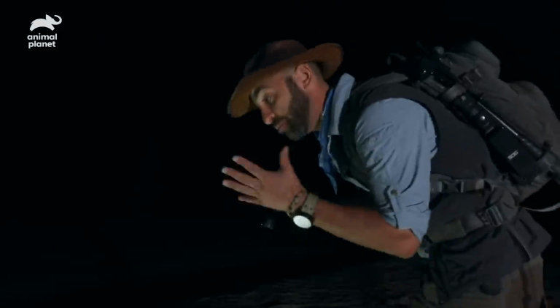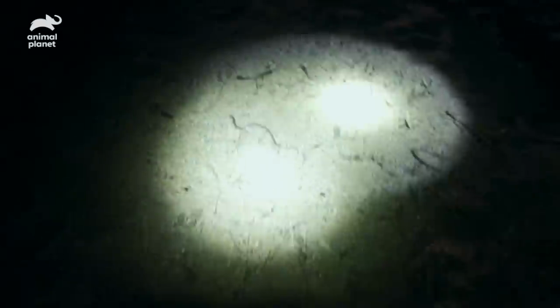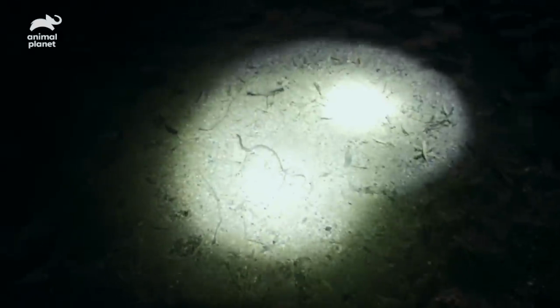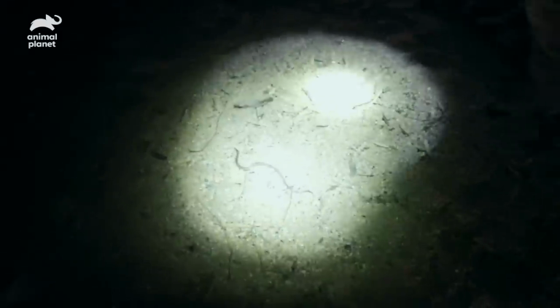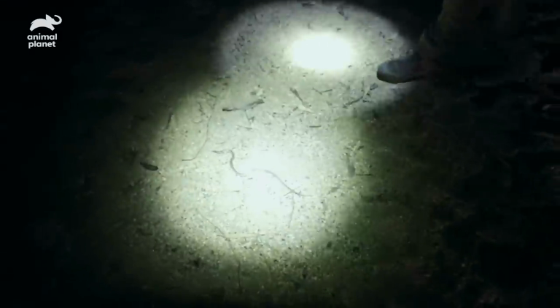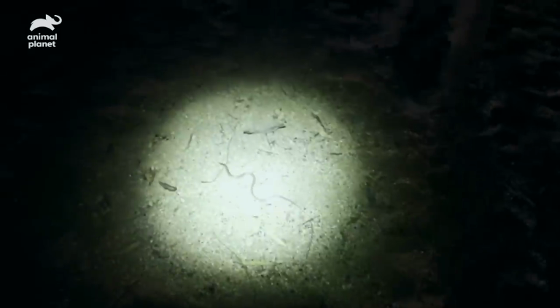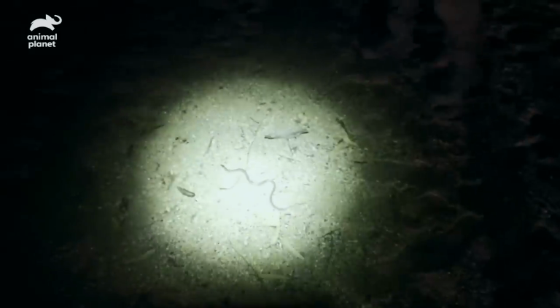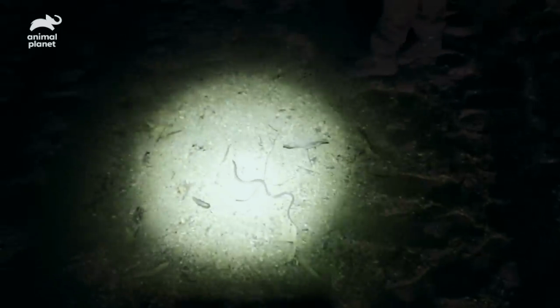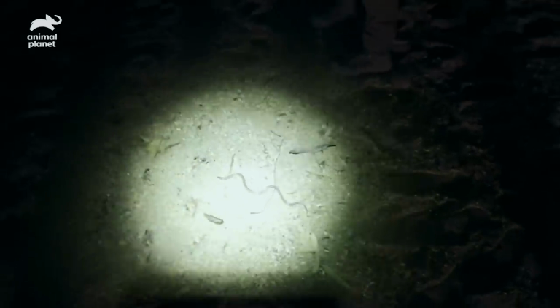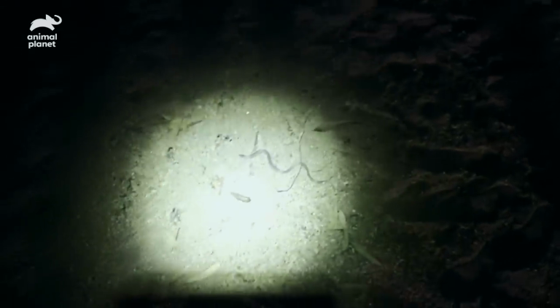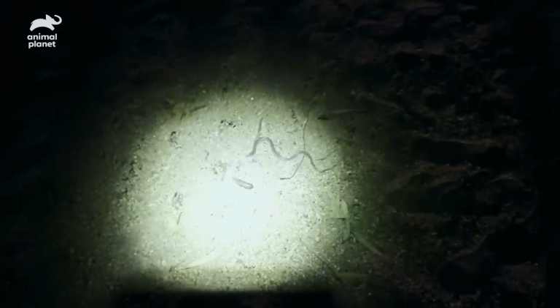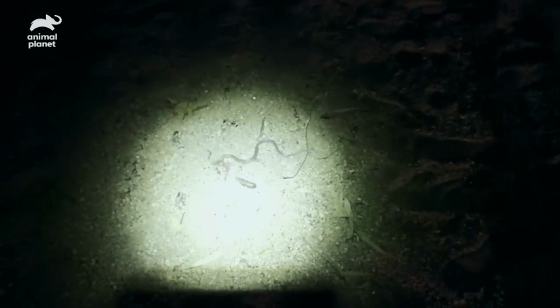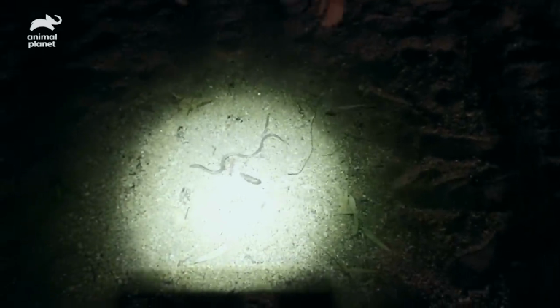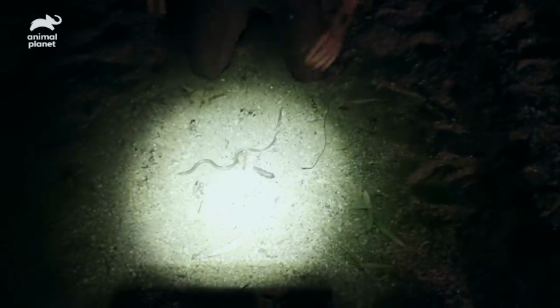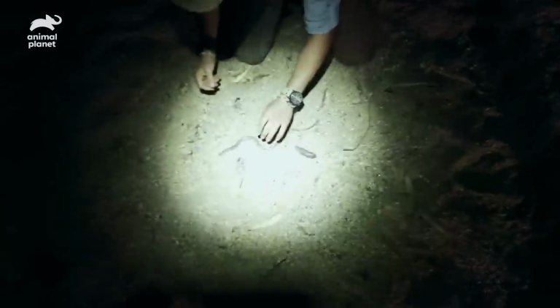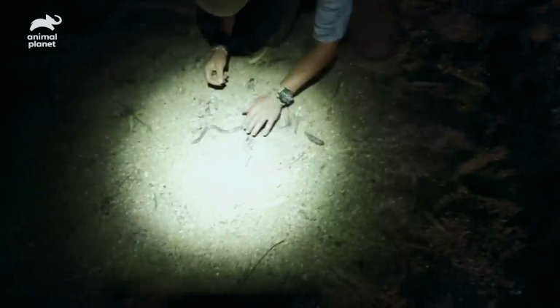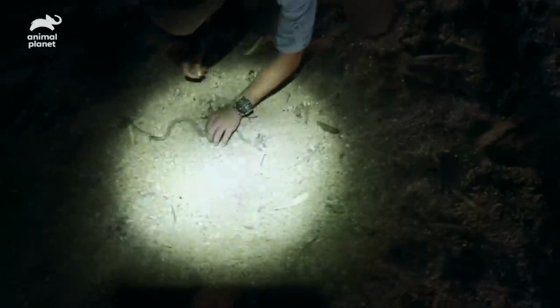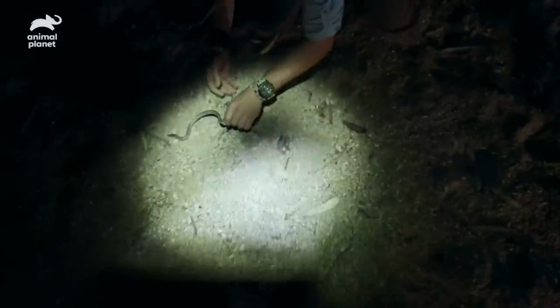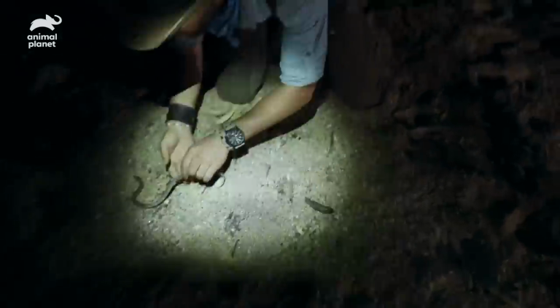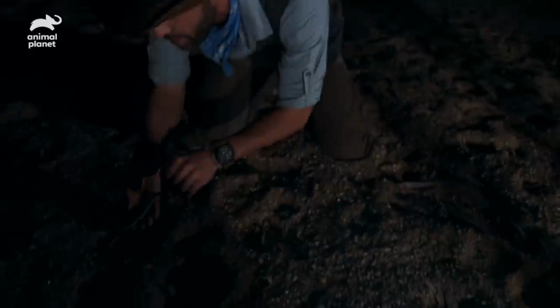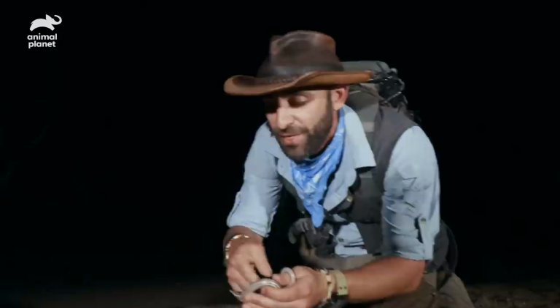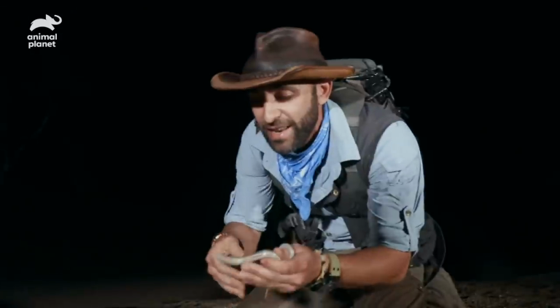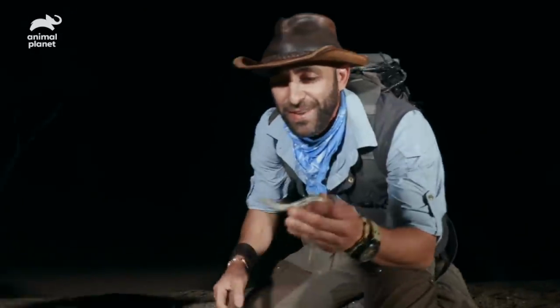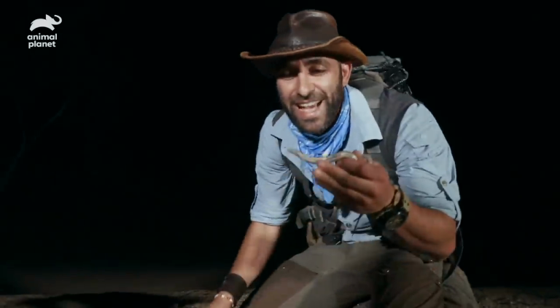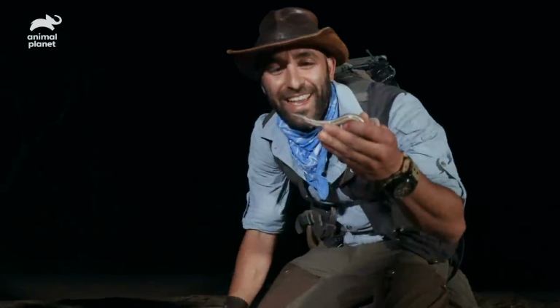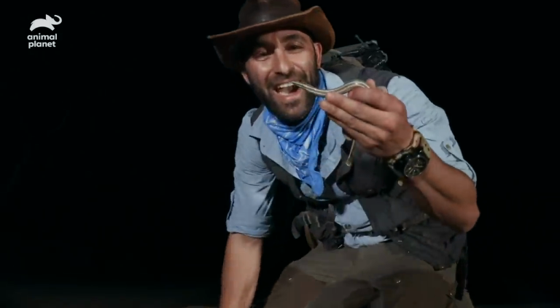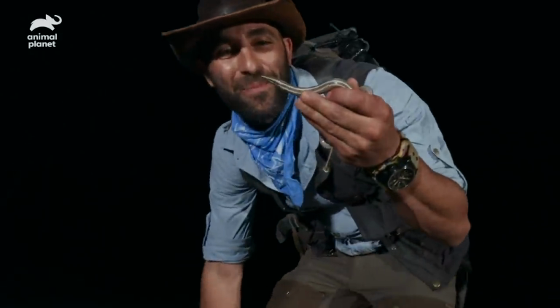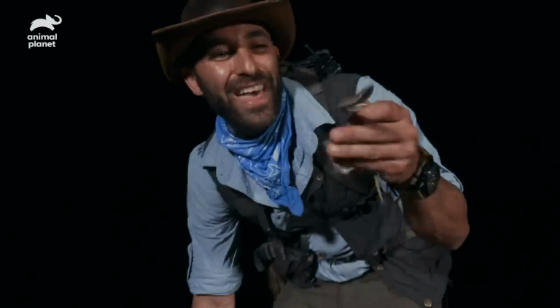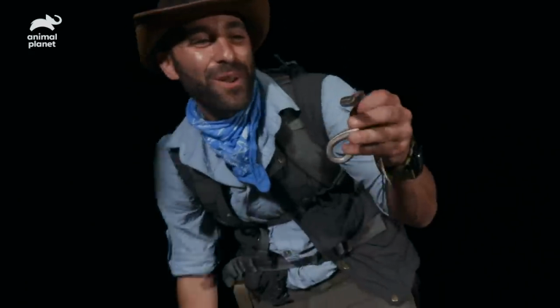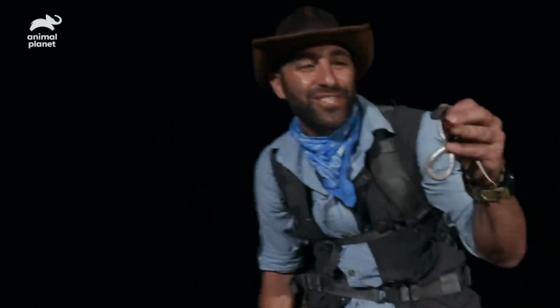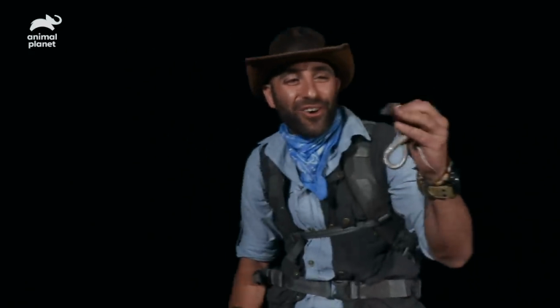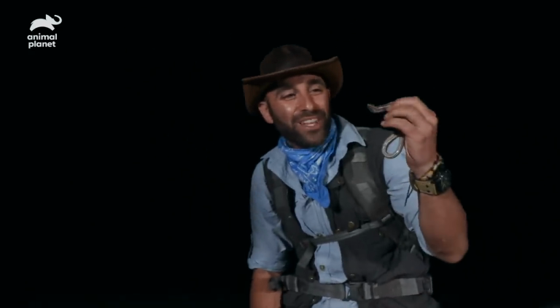But let's shift gears. This is, in fact, a lizard — a legless lizard. I'm just going to go ahead and catch it at this point. Totally safe. There we go. That is fantastic. What a bizarre creature.